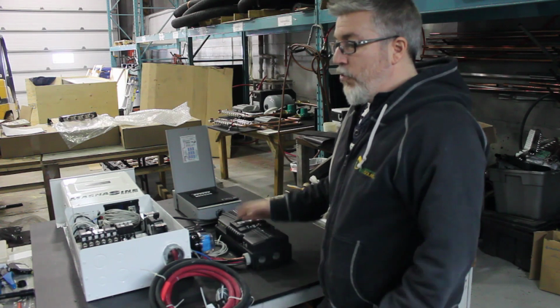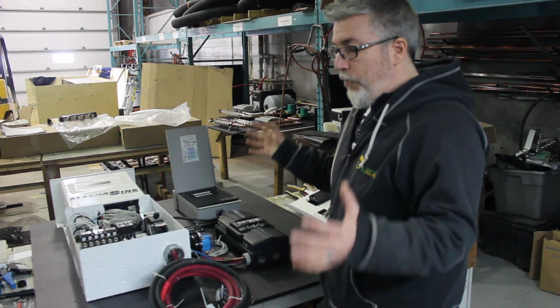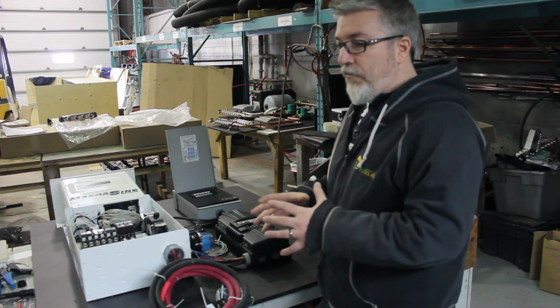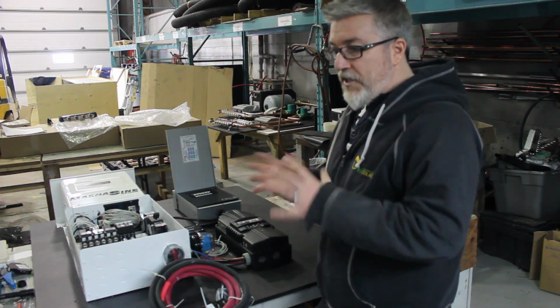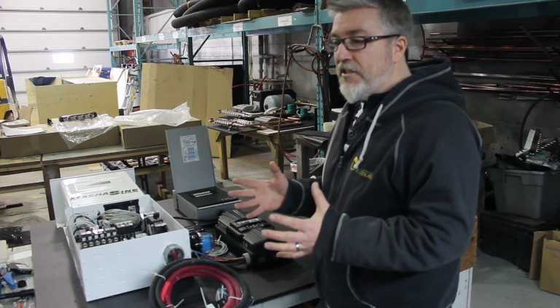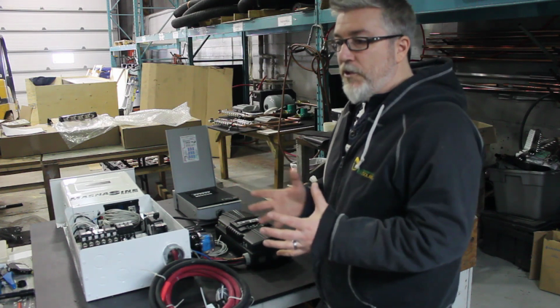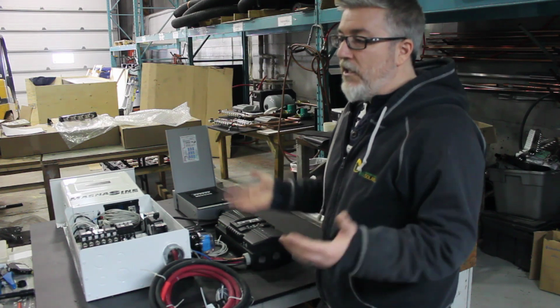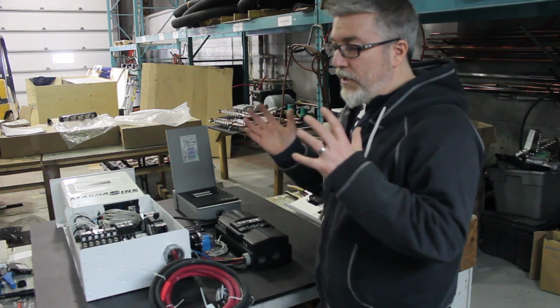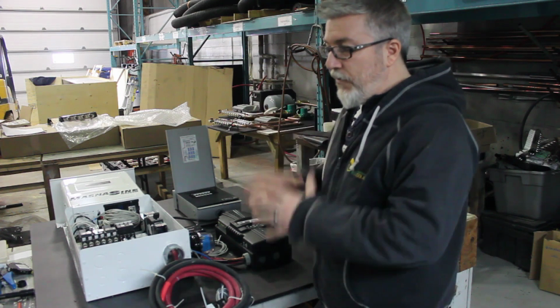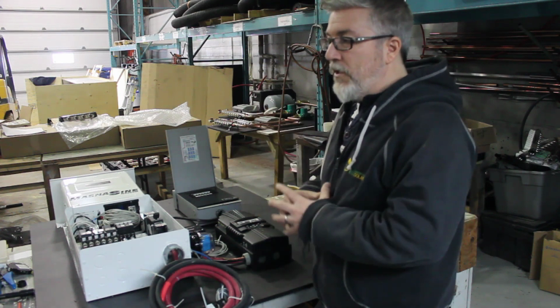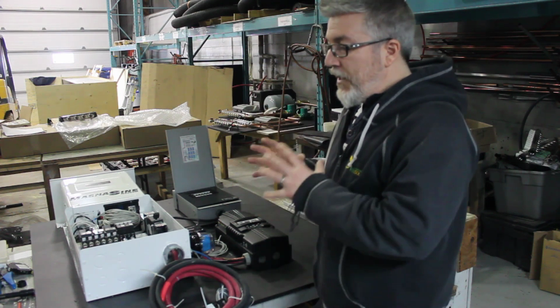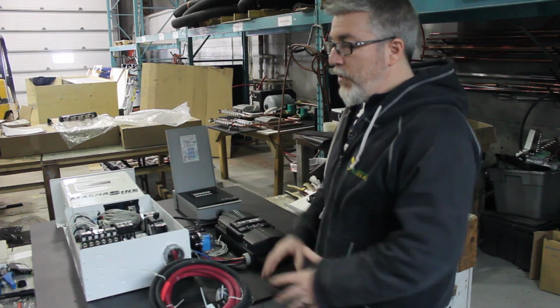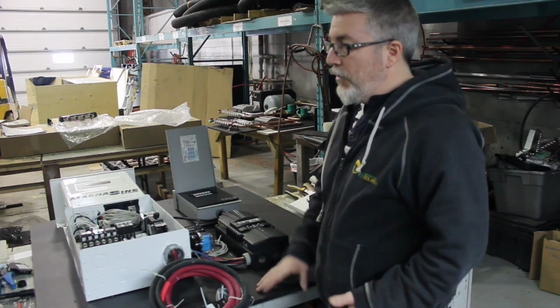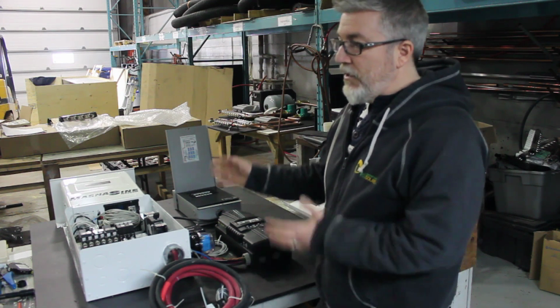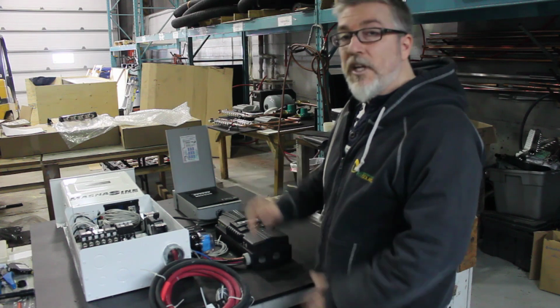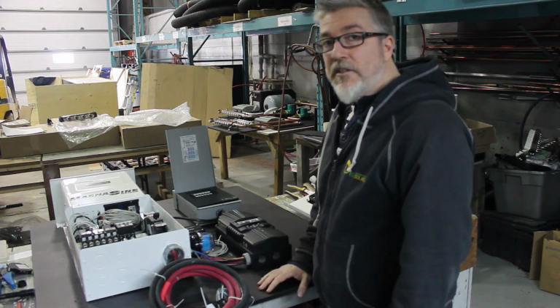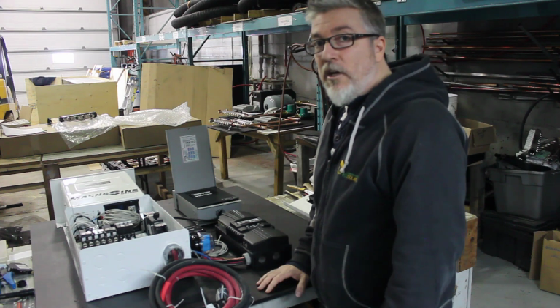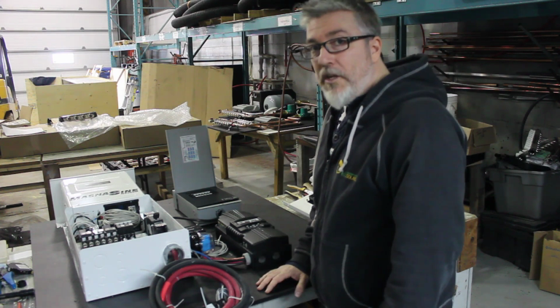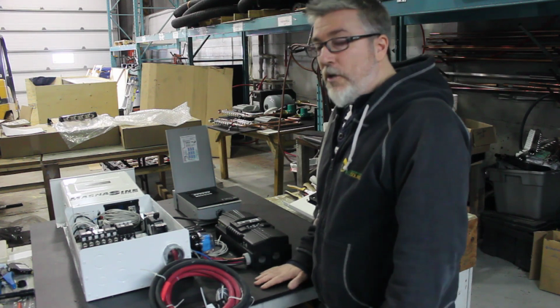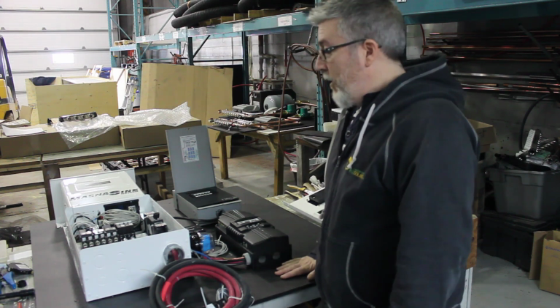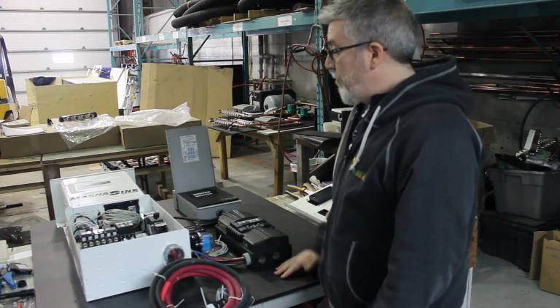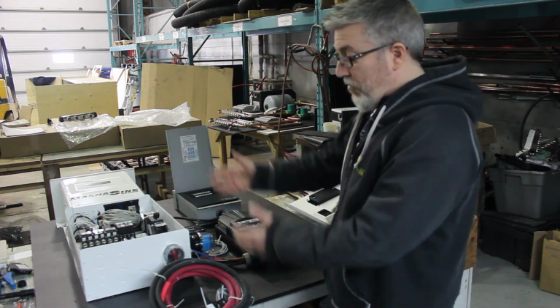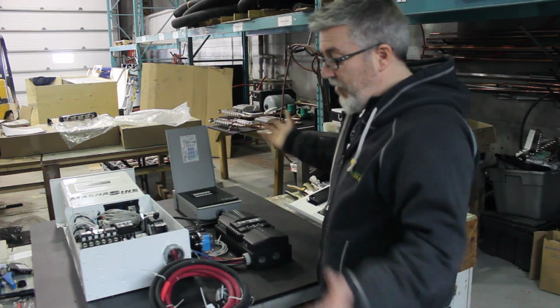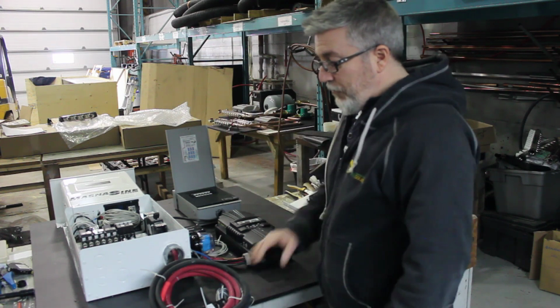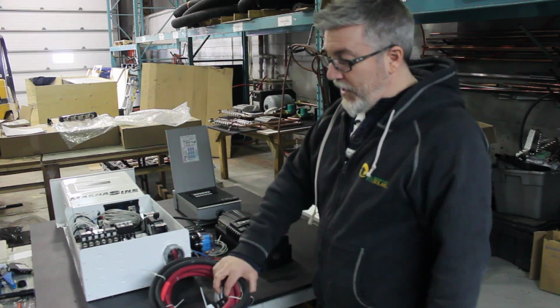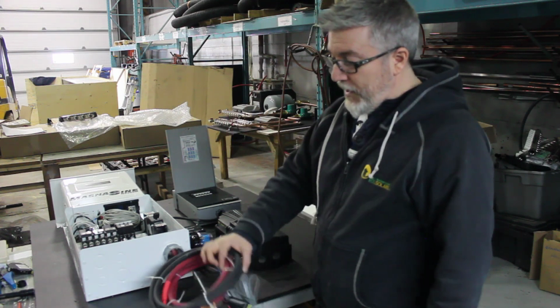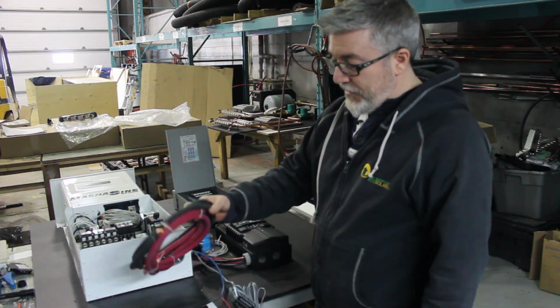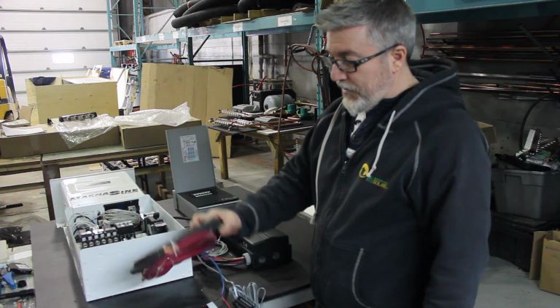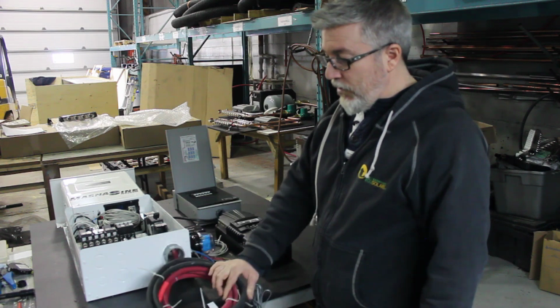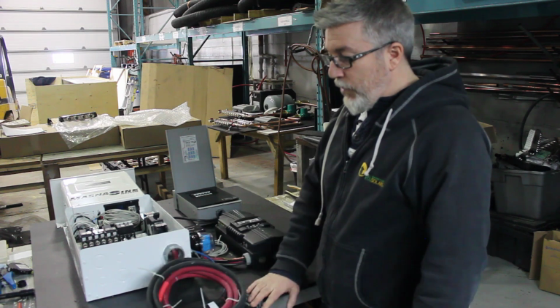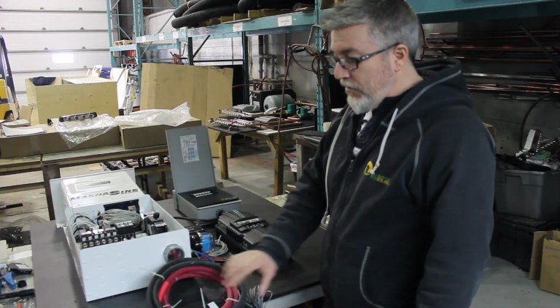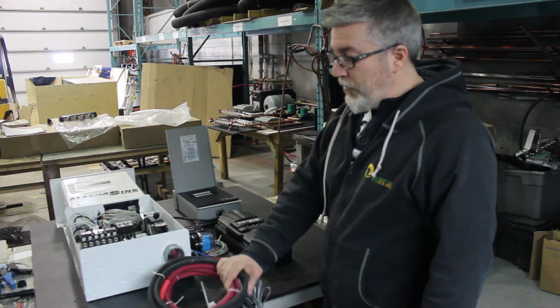We've pre-configured it, we designed the system with the client, we configure it, and then we pre-assemble it. After that it's ready to ship — very simple, plug and play. The concept is simple: pre-wired, ready to plug.